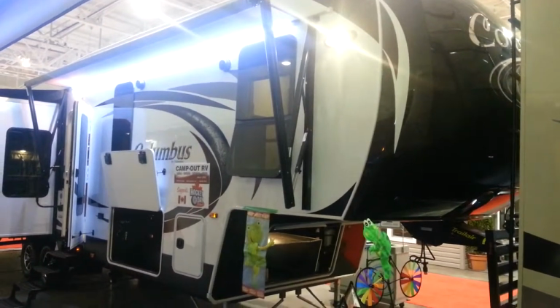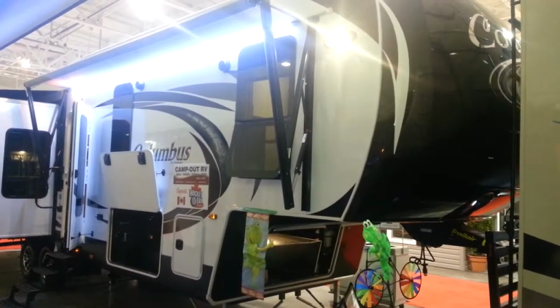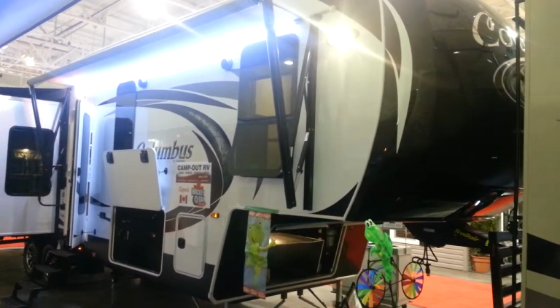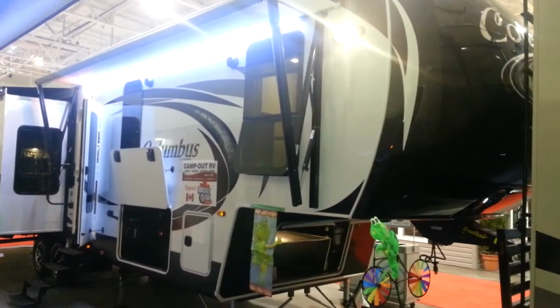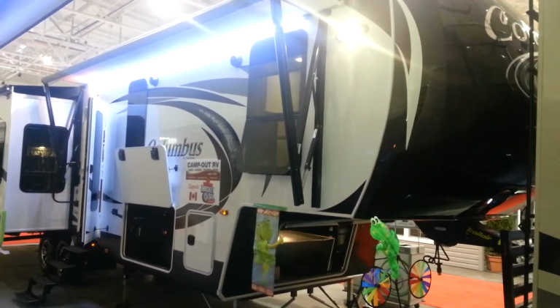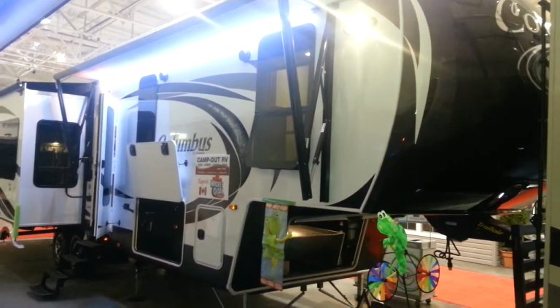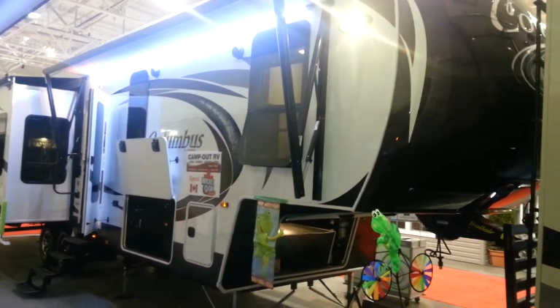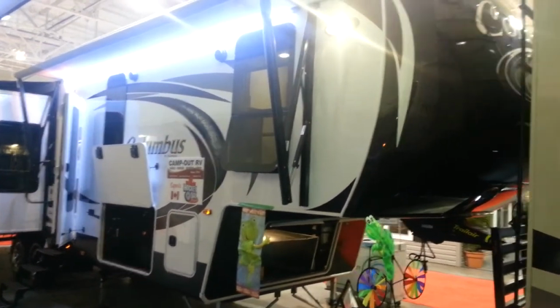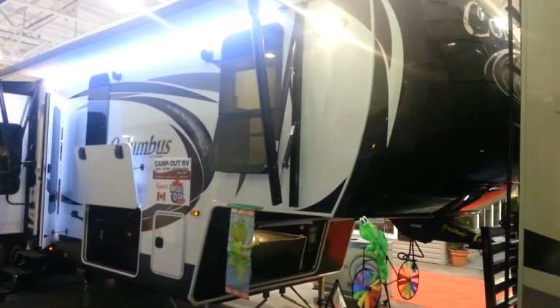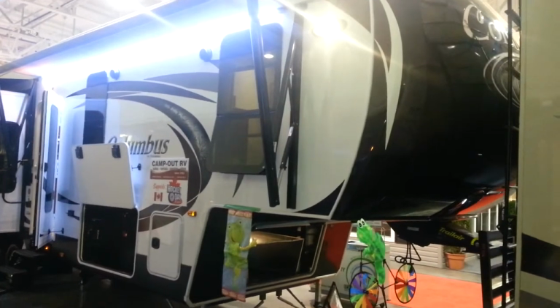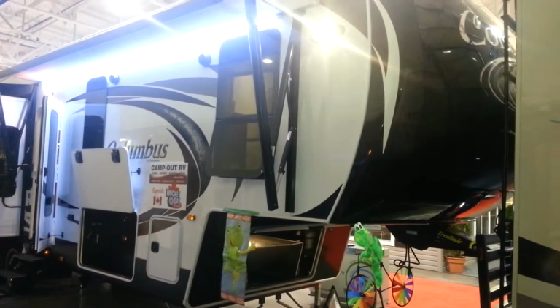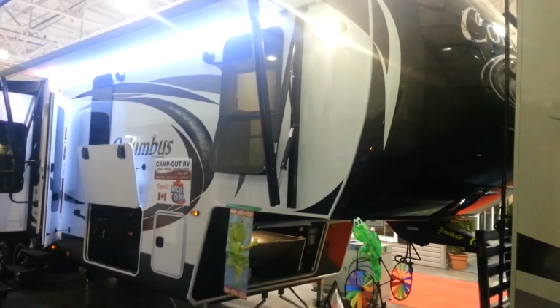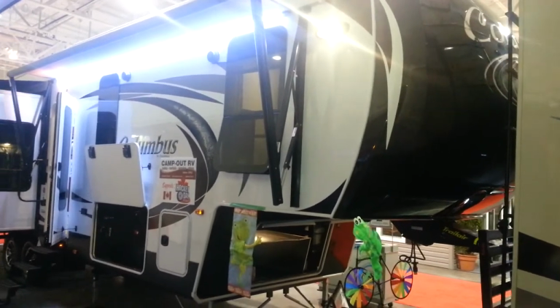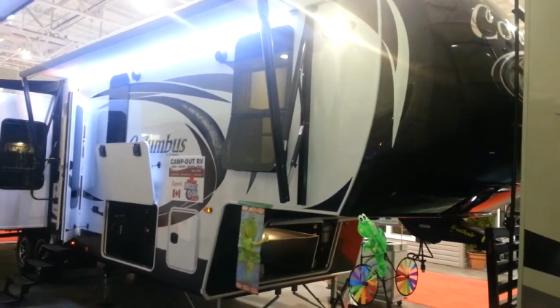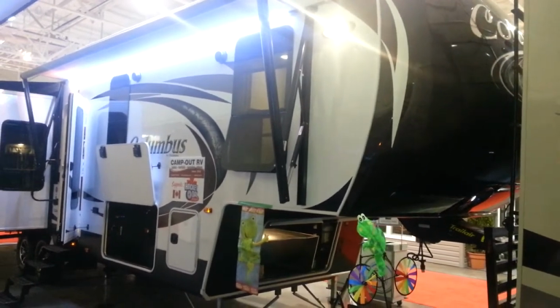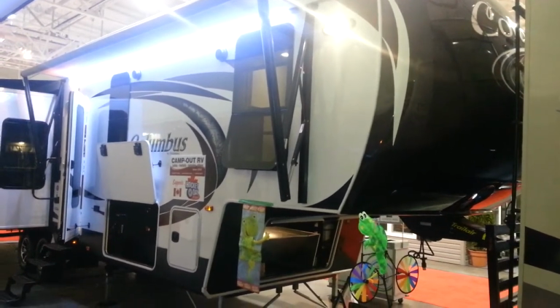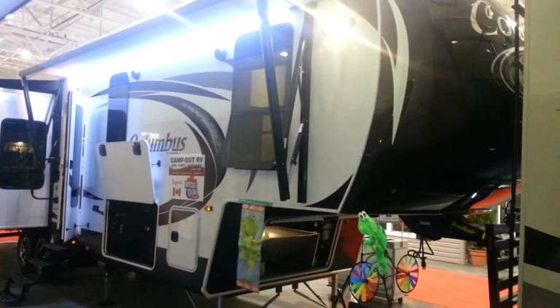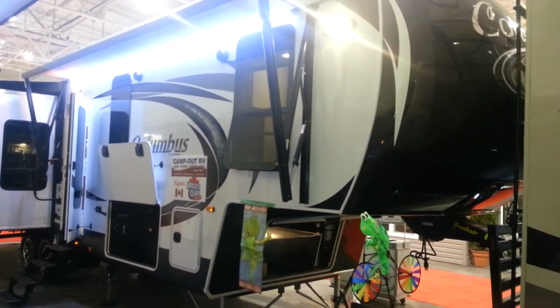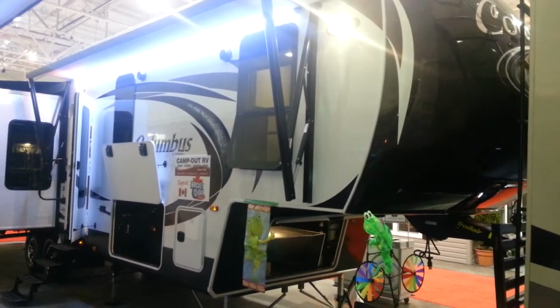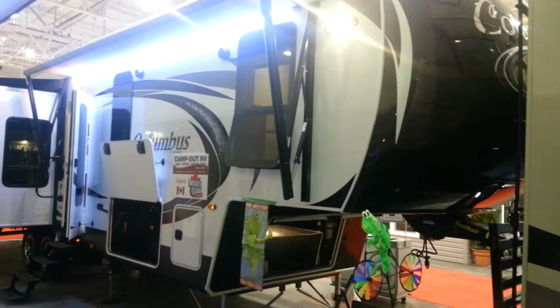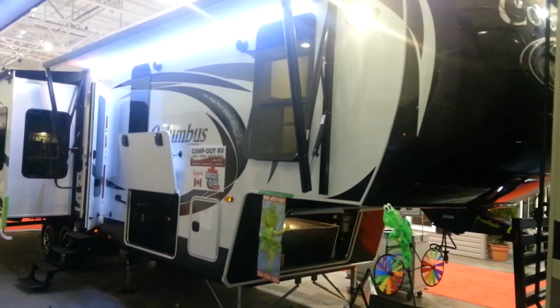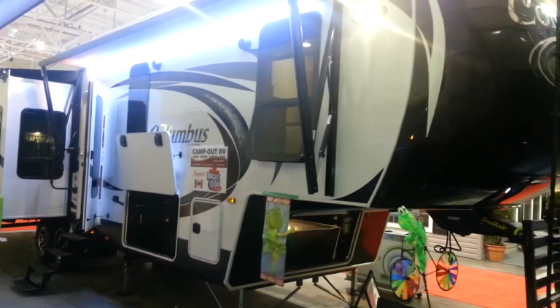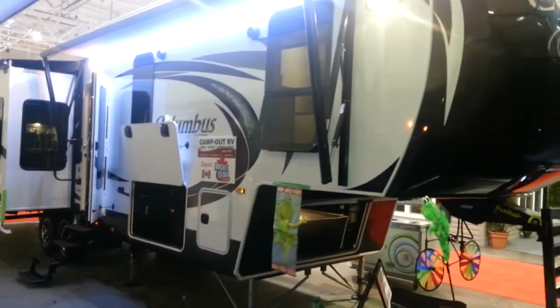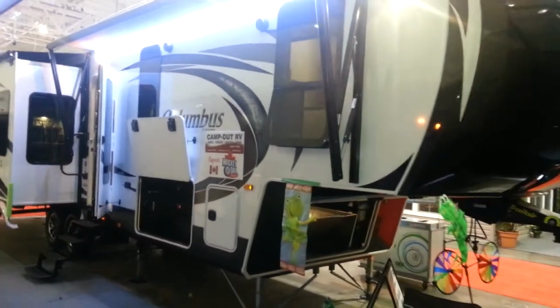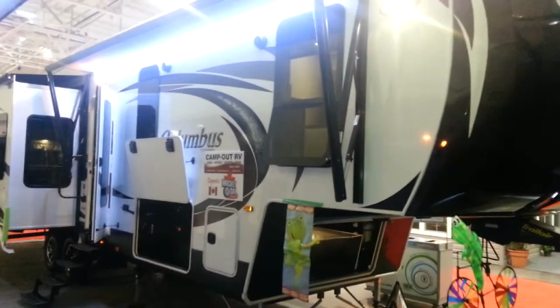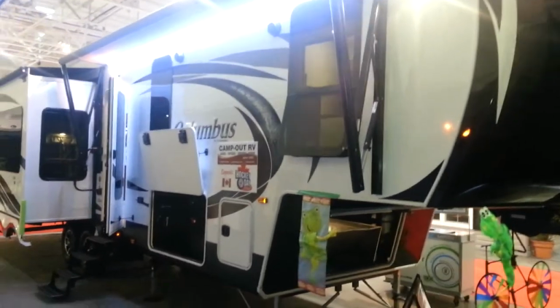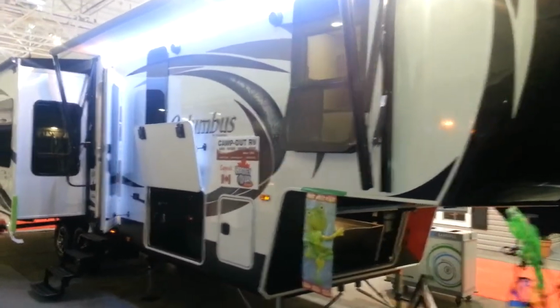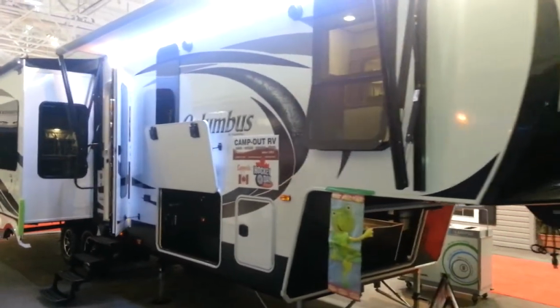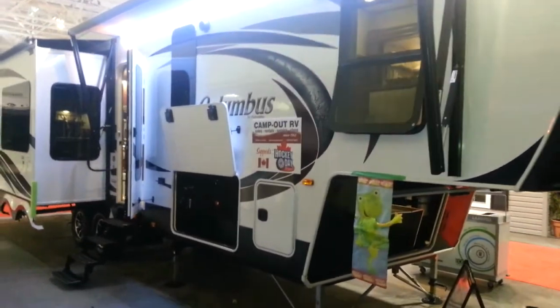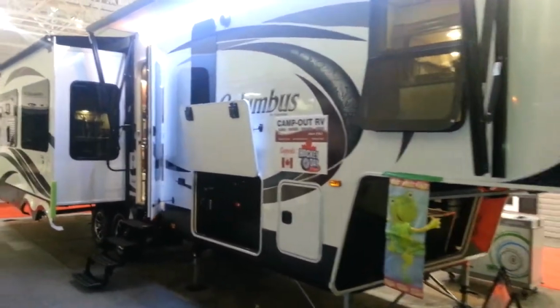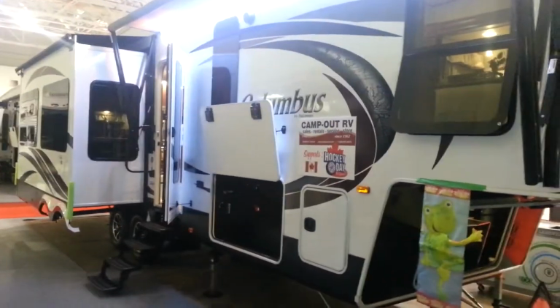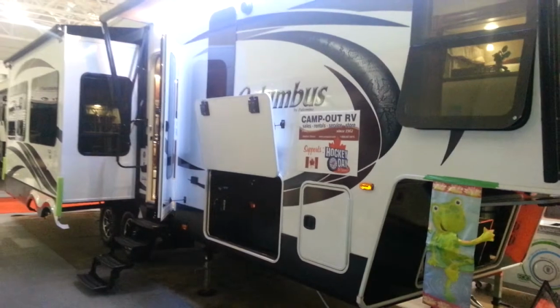Hey, Jonathan Allum here from Campwood RV in Stratford. Here to show you the all-new Columbus 340RK fifth wheel made by Palomino RV. It's a 34-foot luxury fifth wheel with three slide outs — rear kitchen and front bedroom.